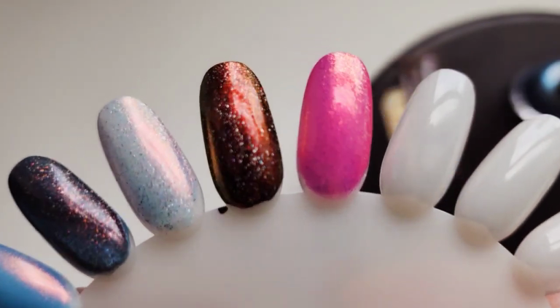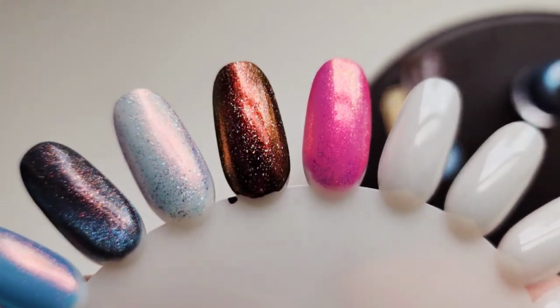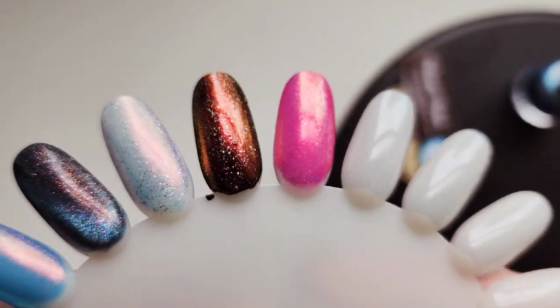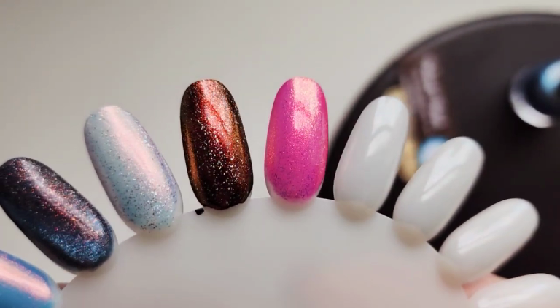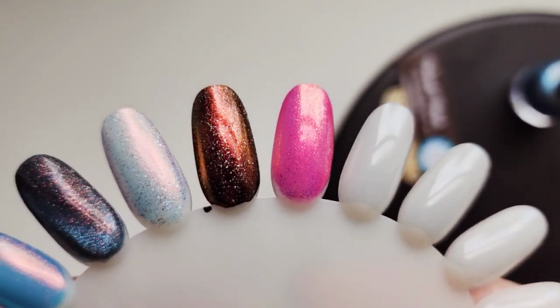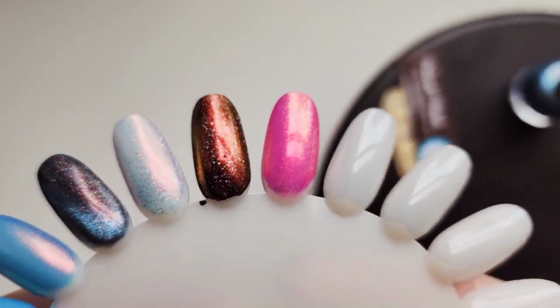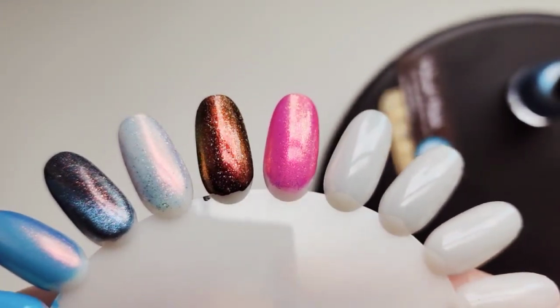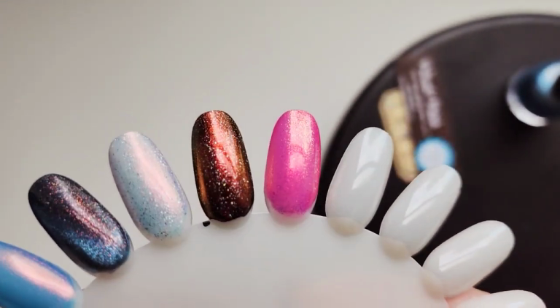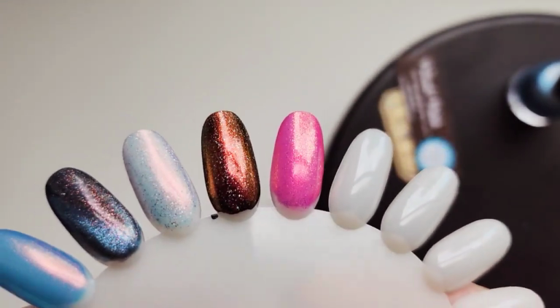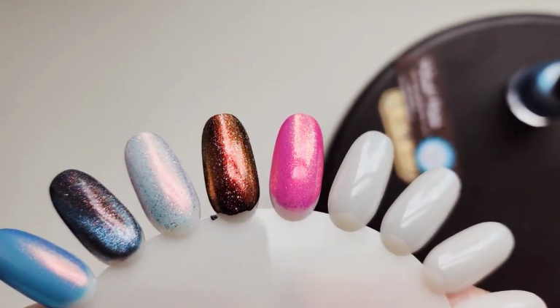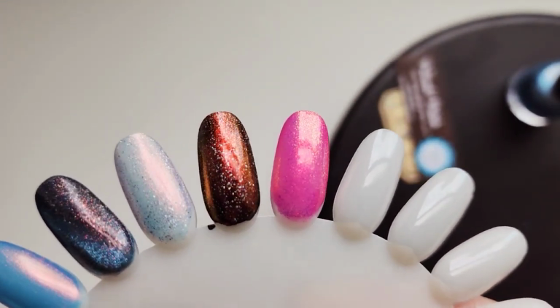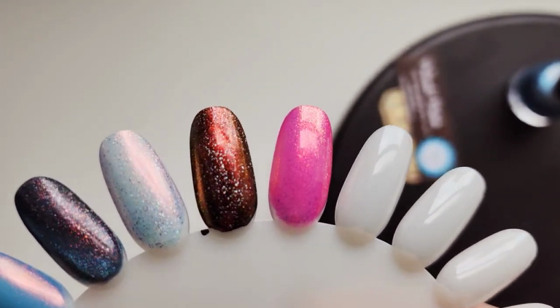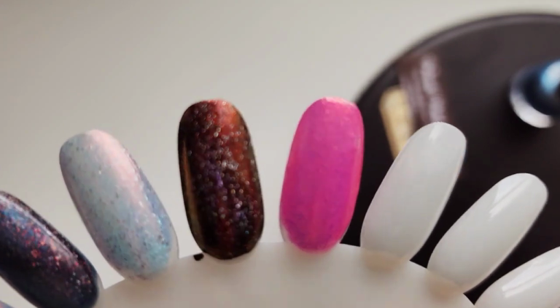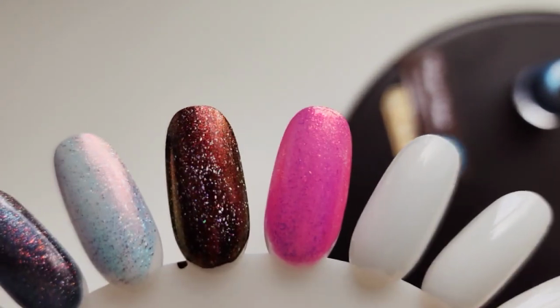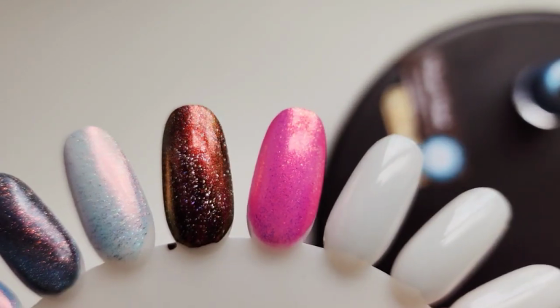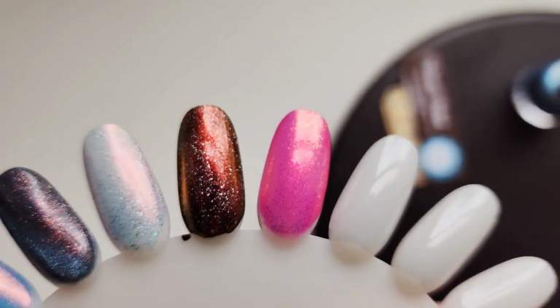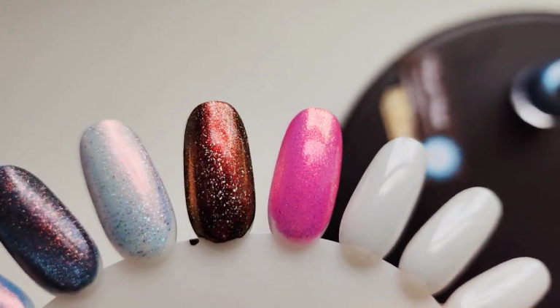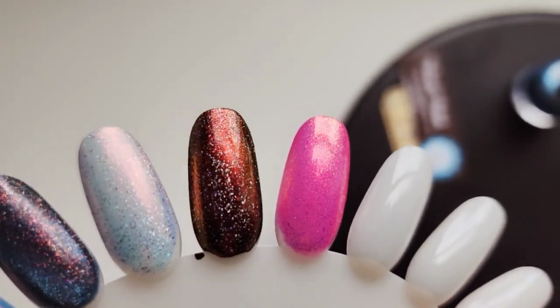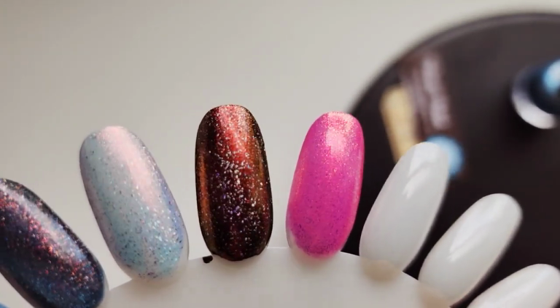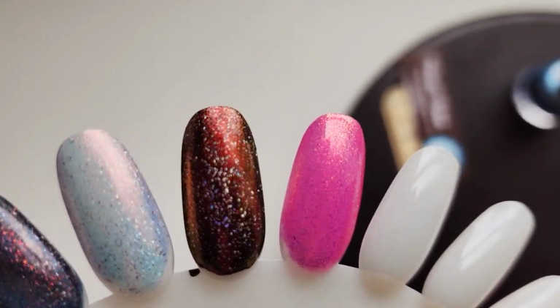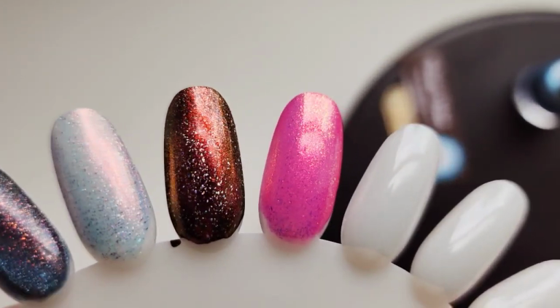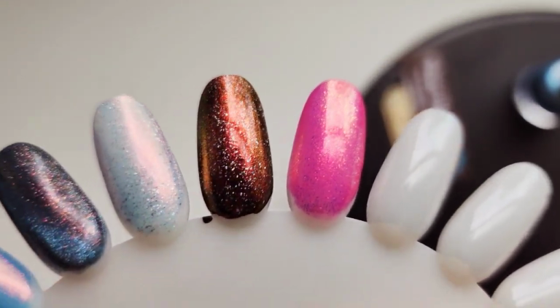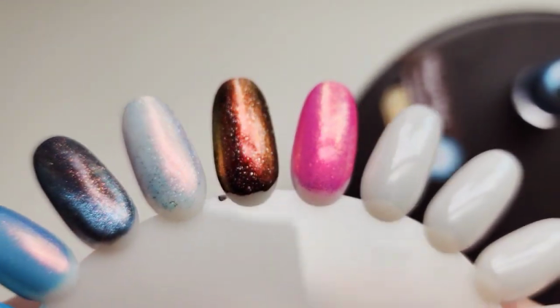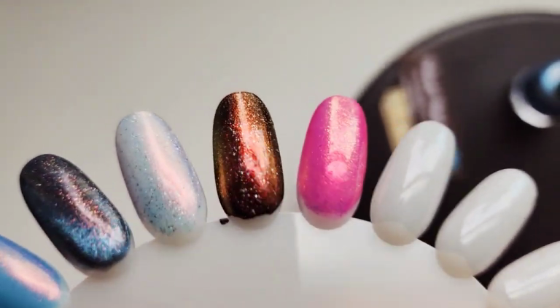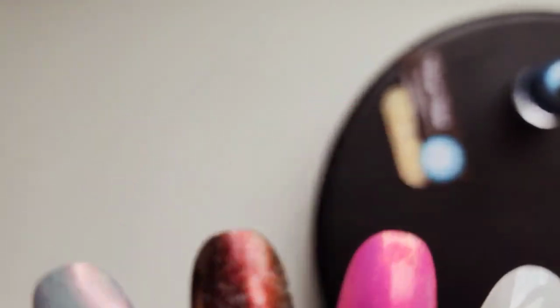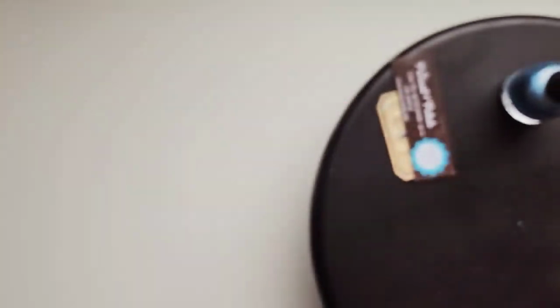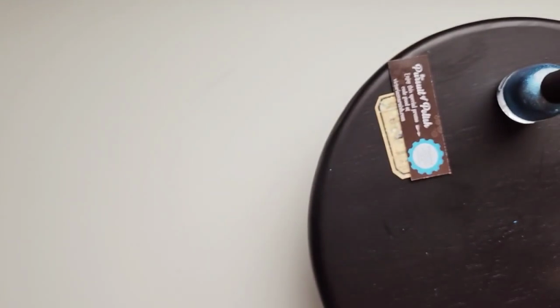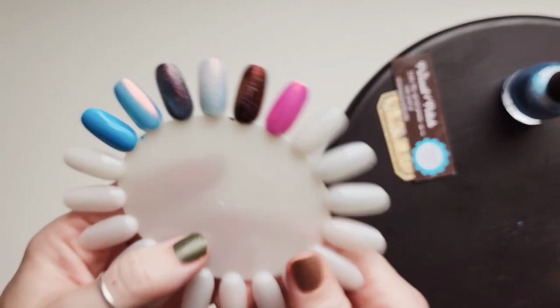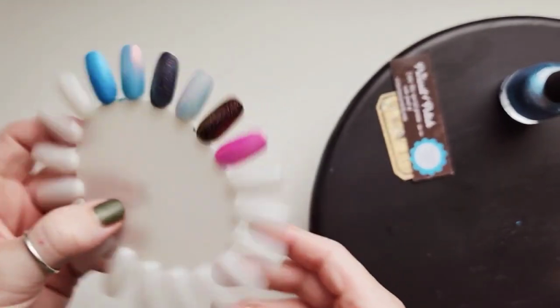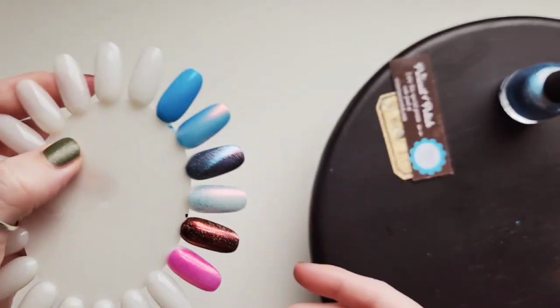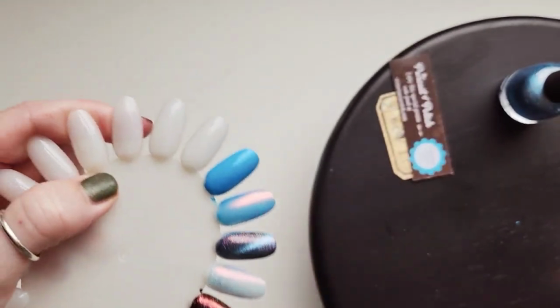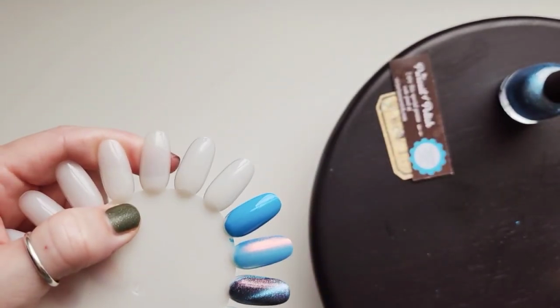That's so pretty. It's got this — looks like almost the same shift. That red, orange, yellowish, greenish shift. Very pretty.